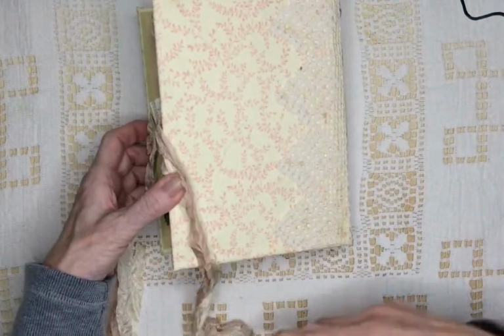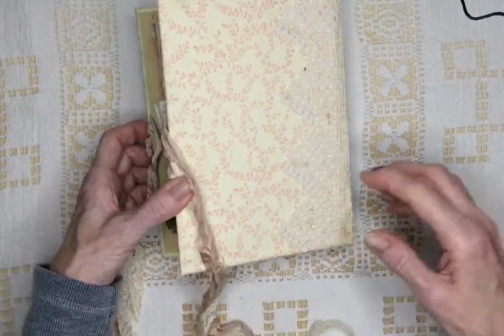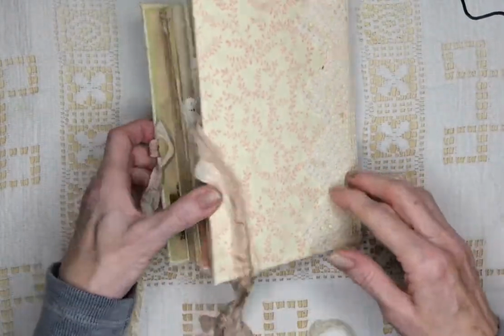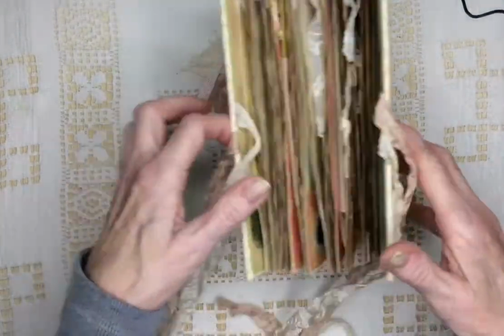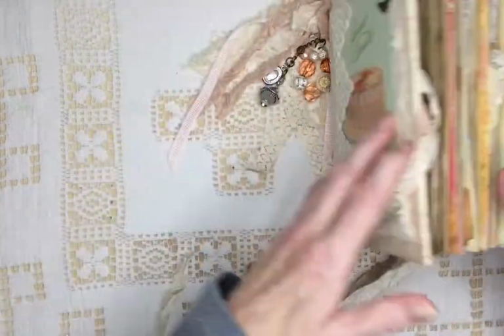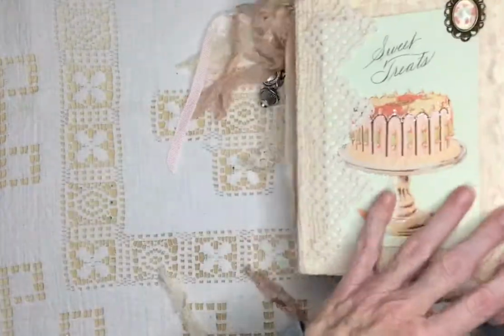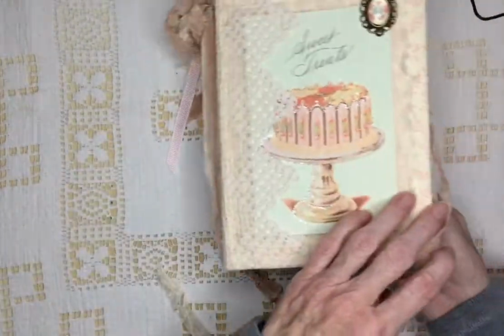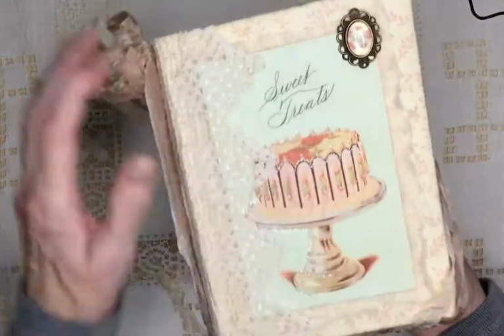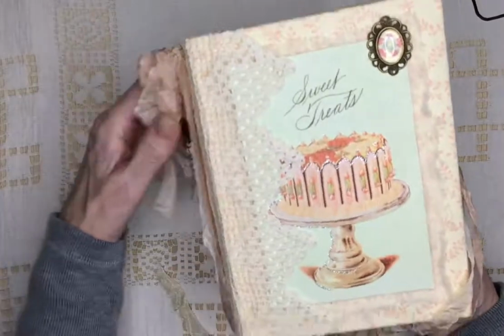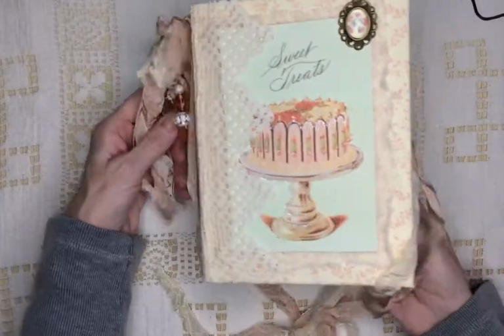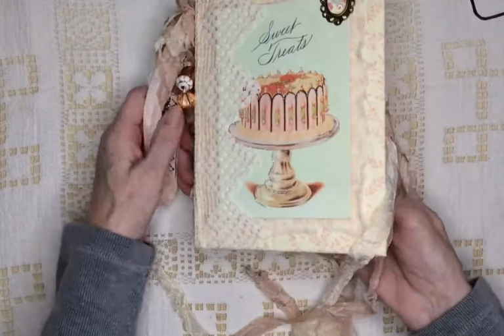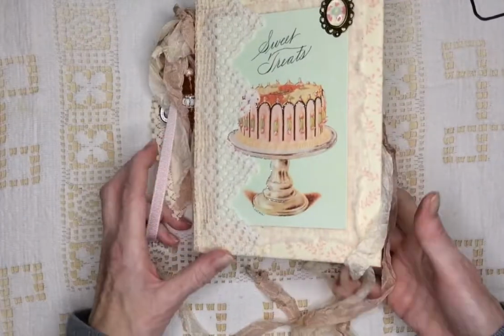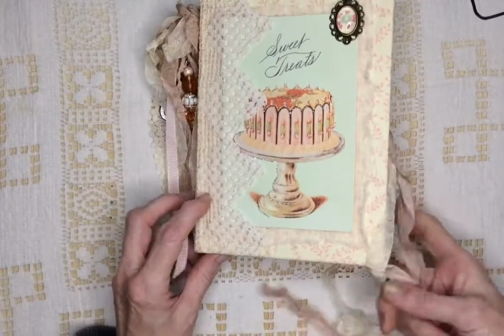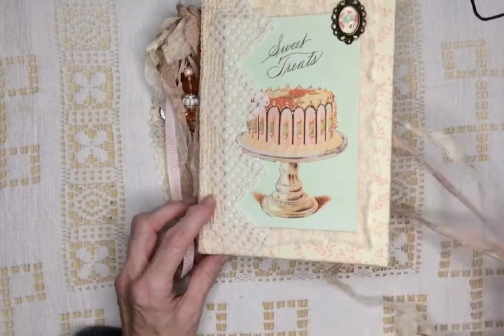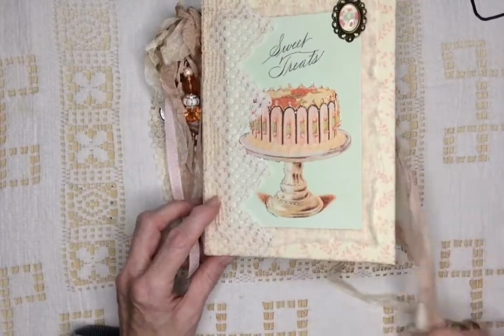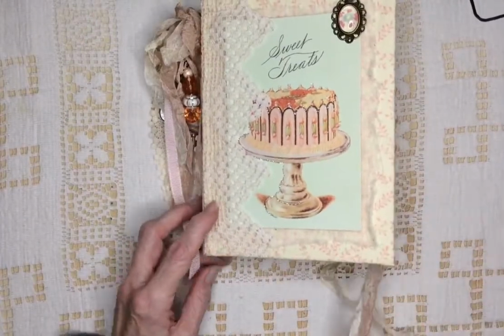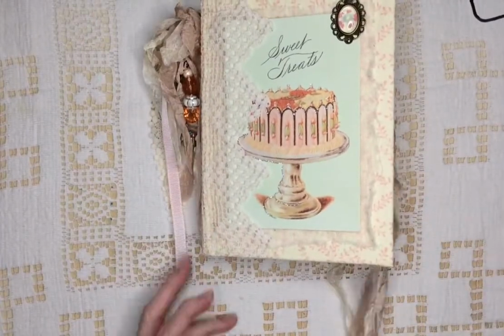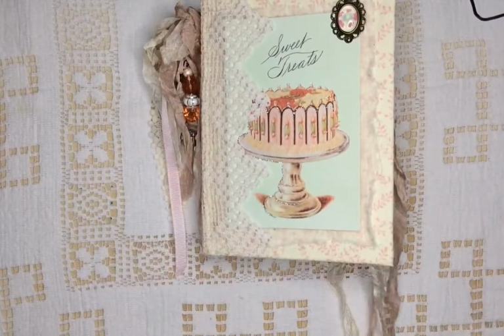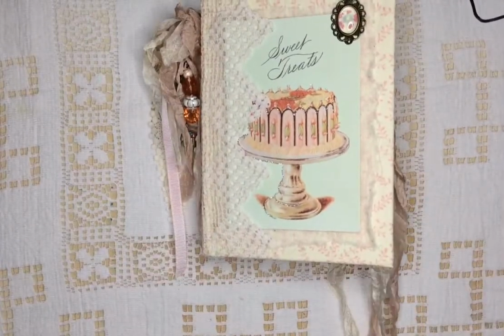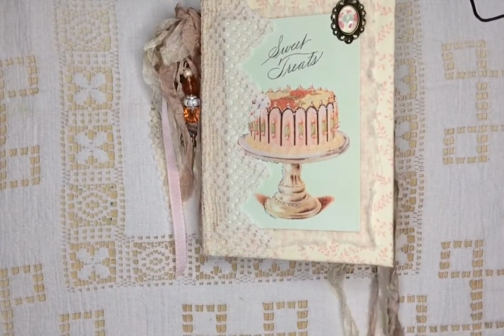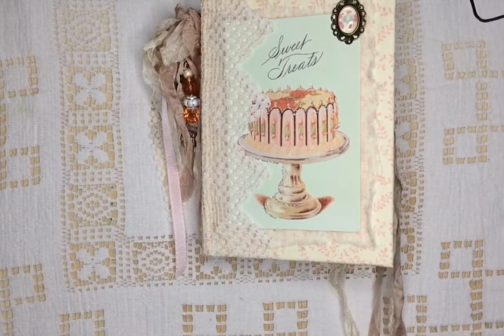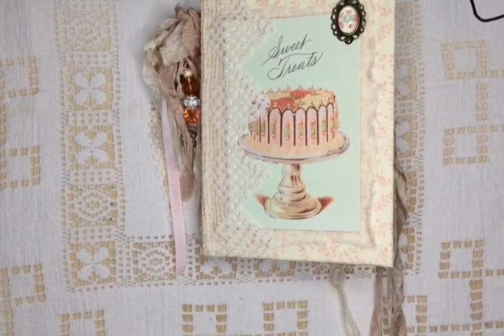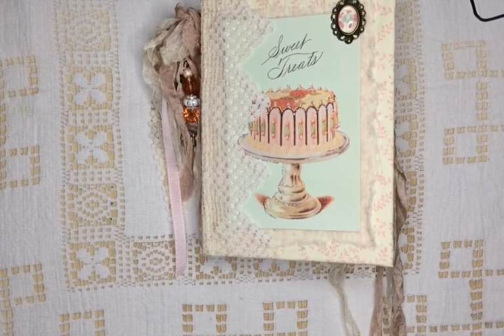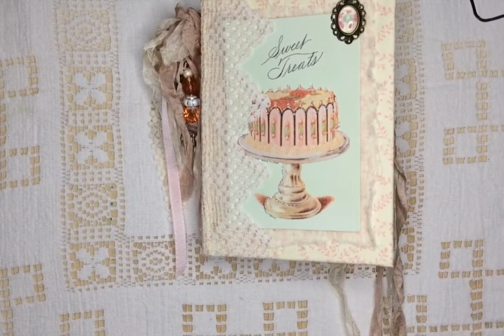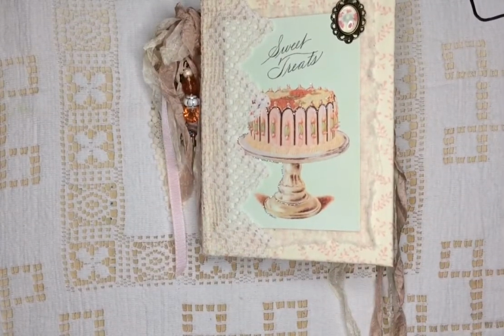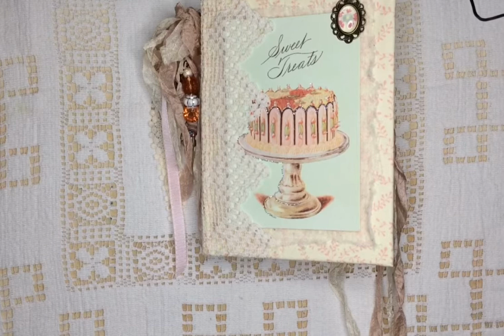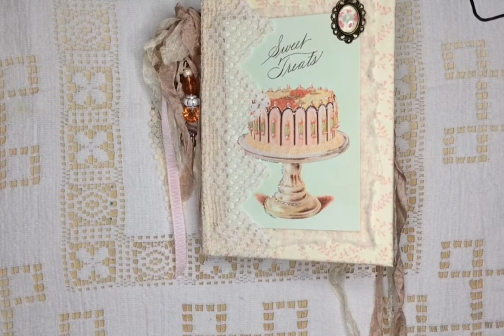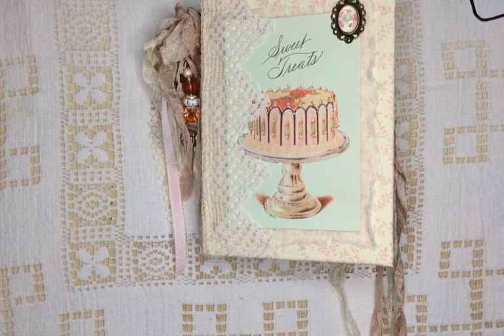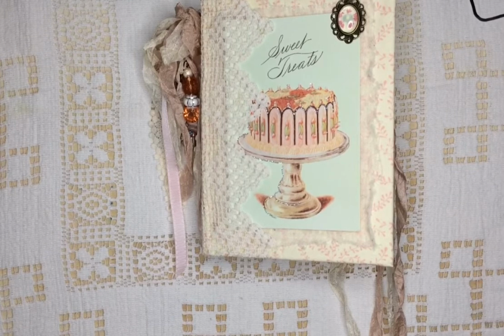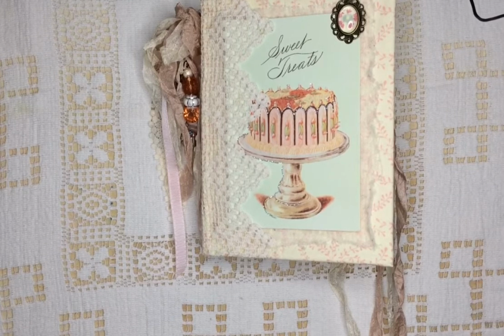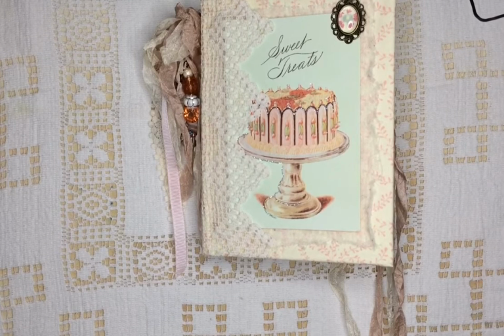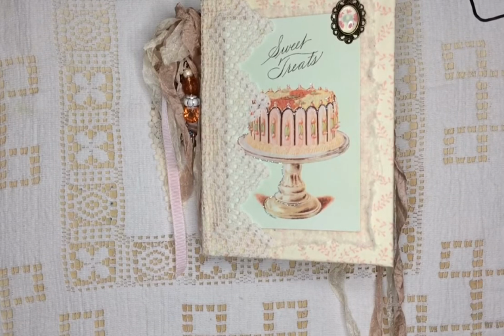Both of these are in my Etsy shop if you want to go and take a look. And if you'd like to subscribe, I would love it. Thank you.